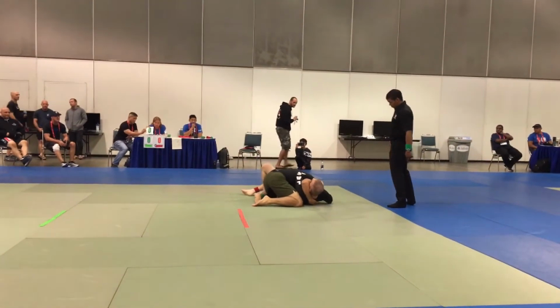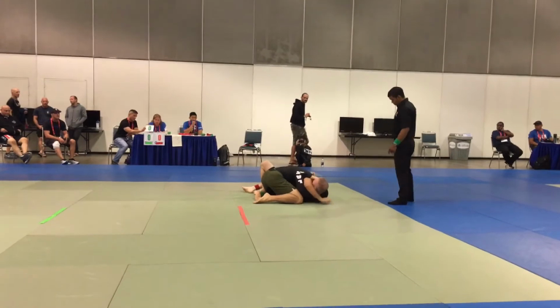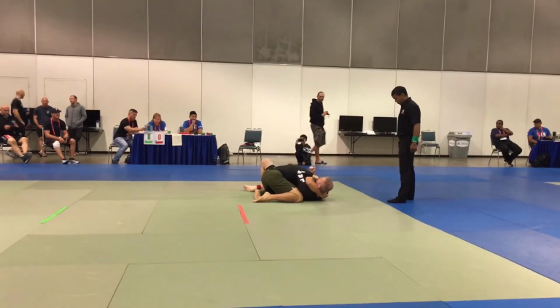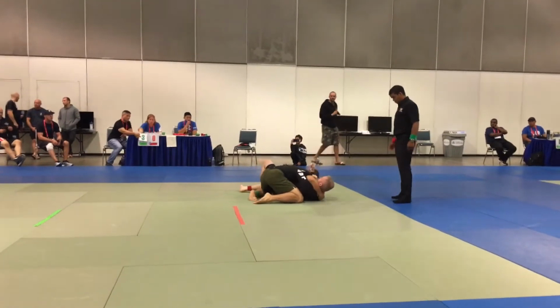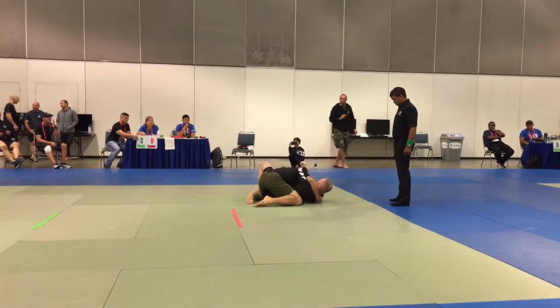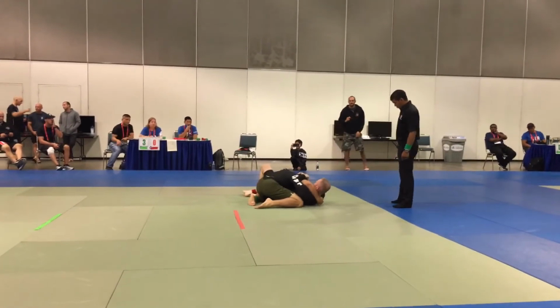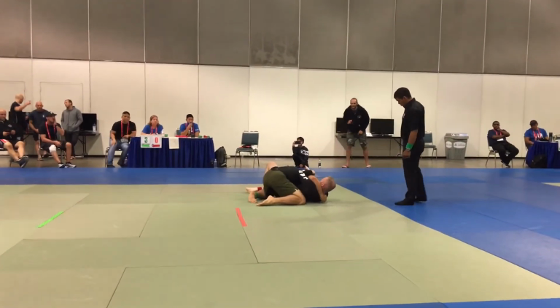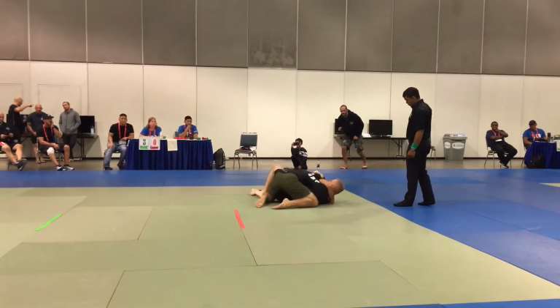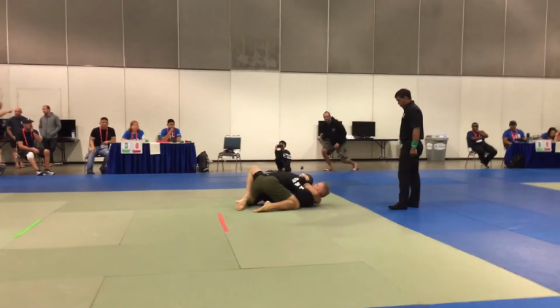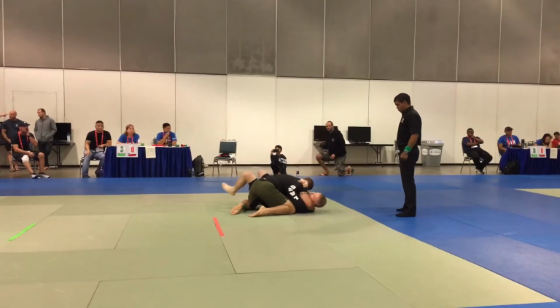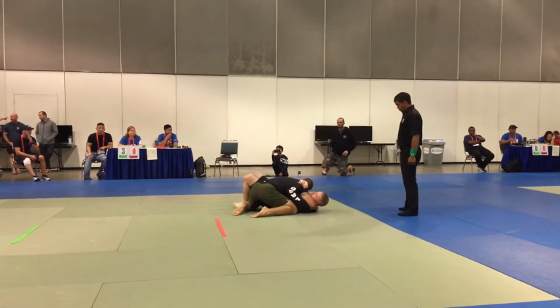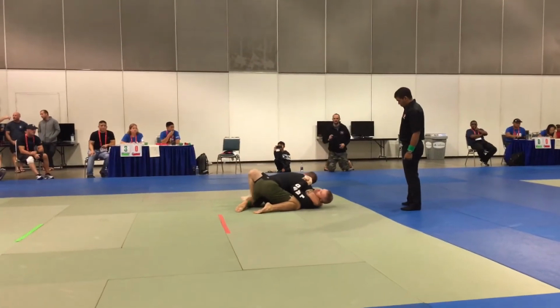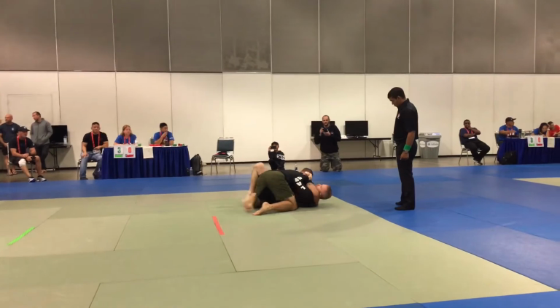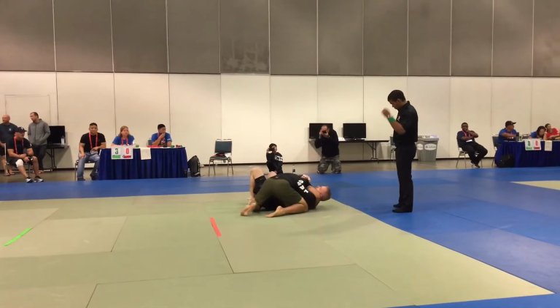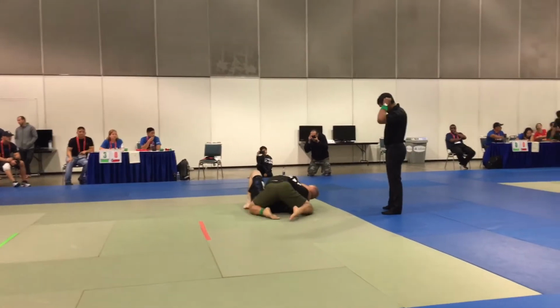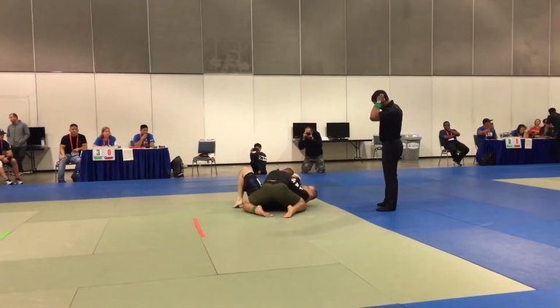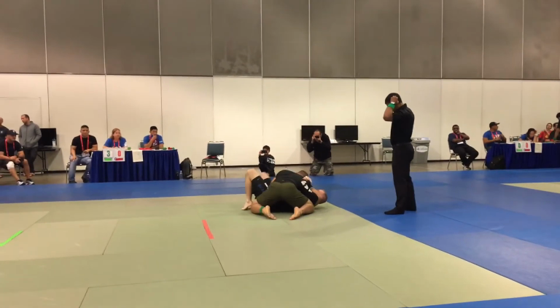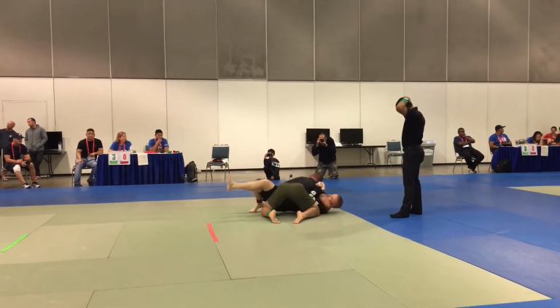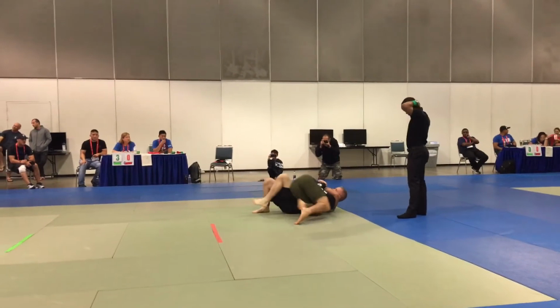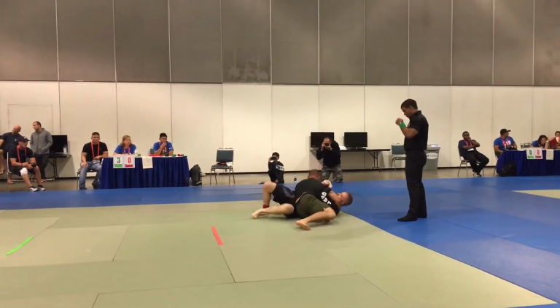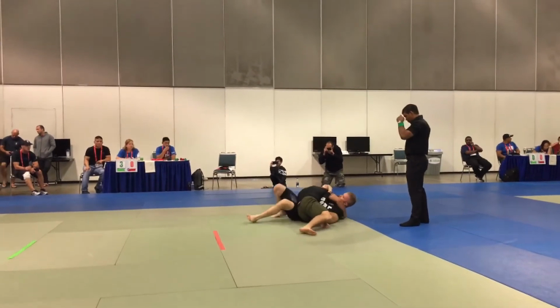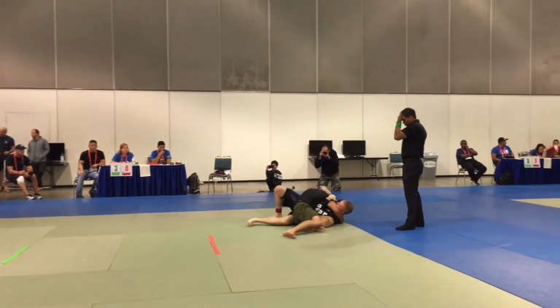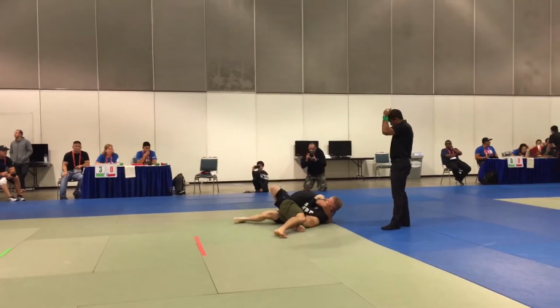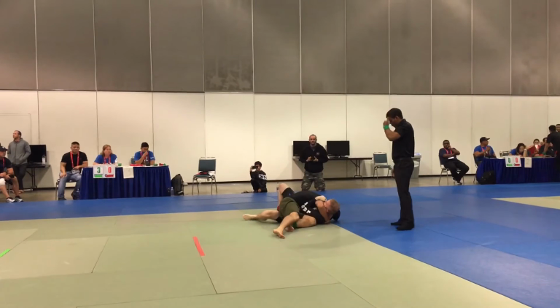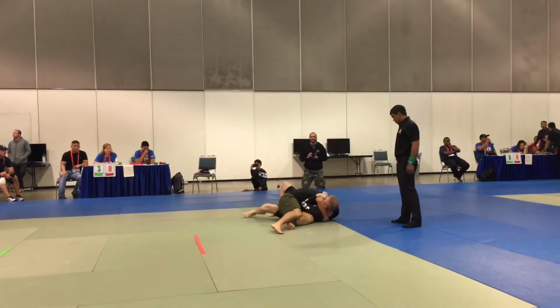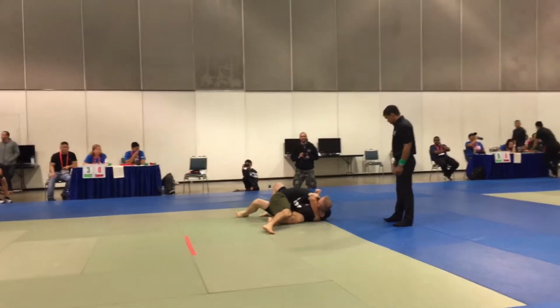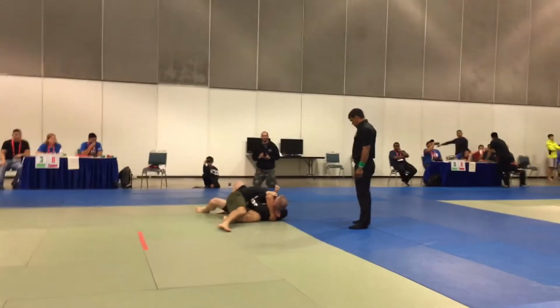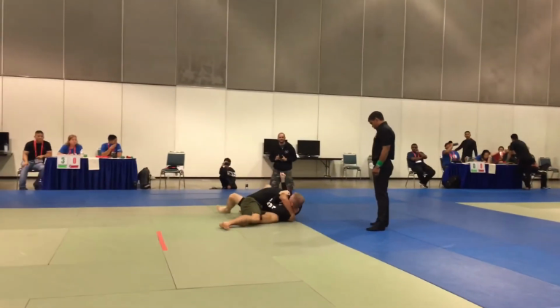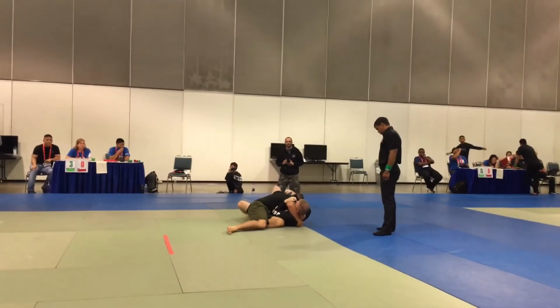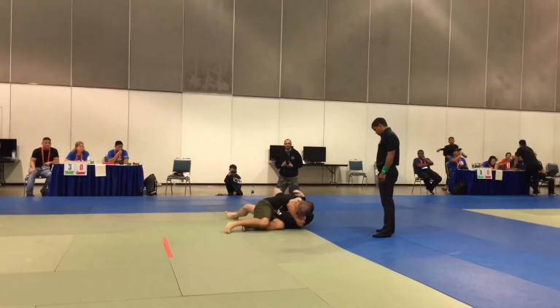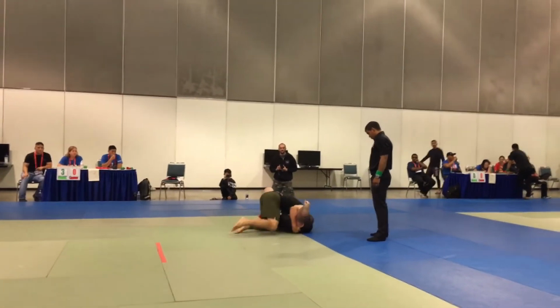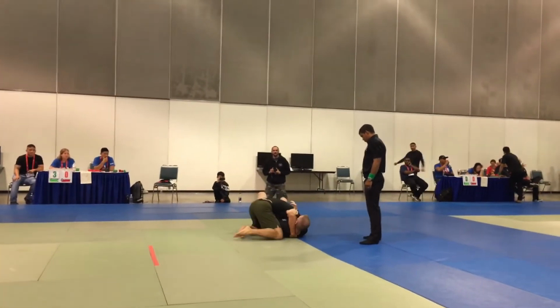You got to push the head away, push the head away and turn towards him. You got to hip escape out of there, push the head away, hip escape. He's just holding — you got to push the head away, push the head and shrimp out.